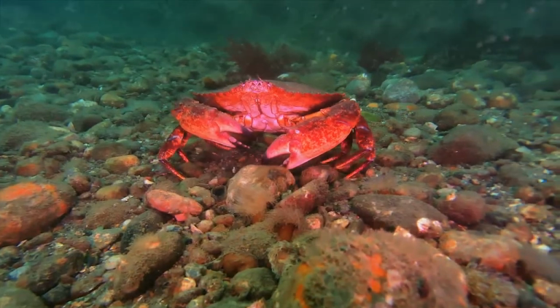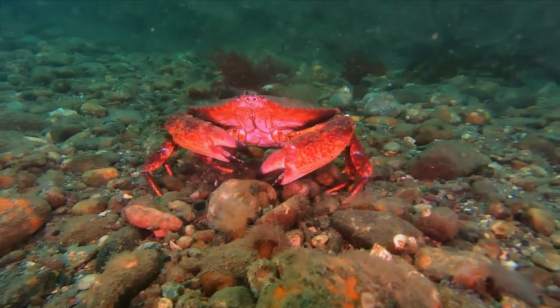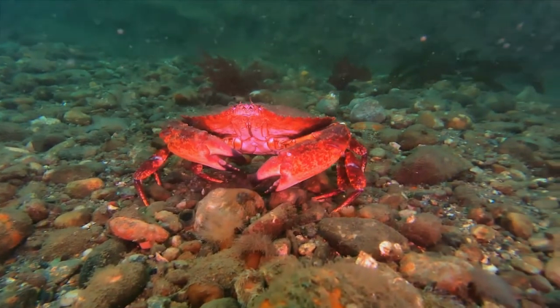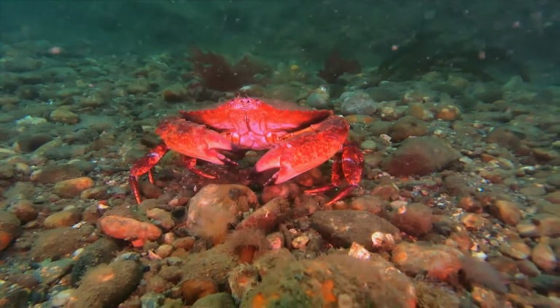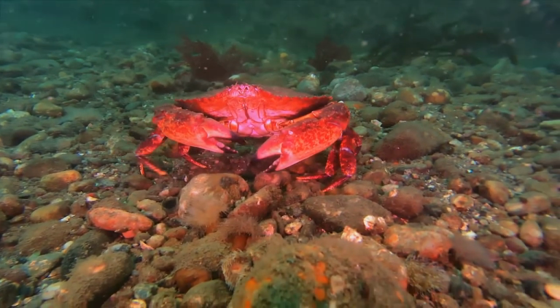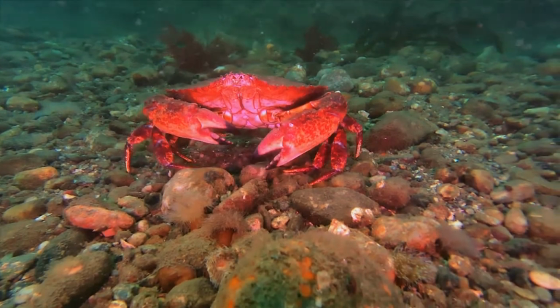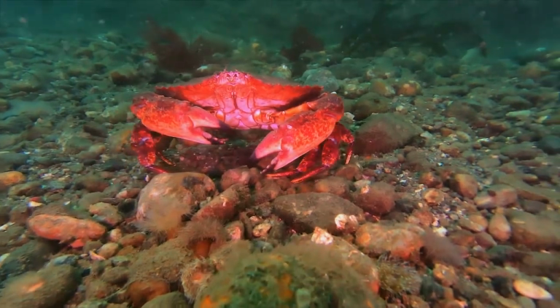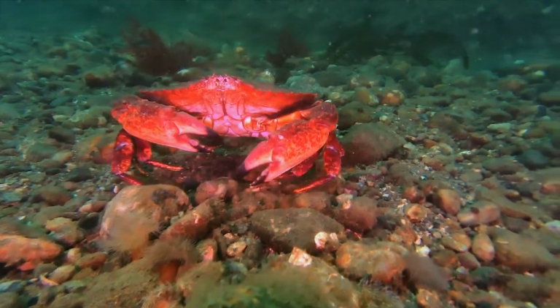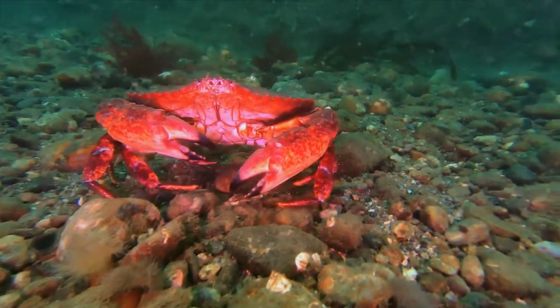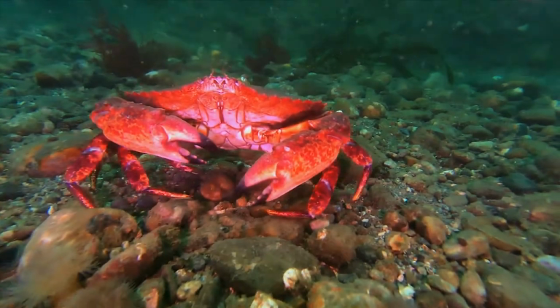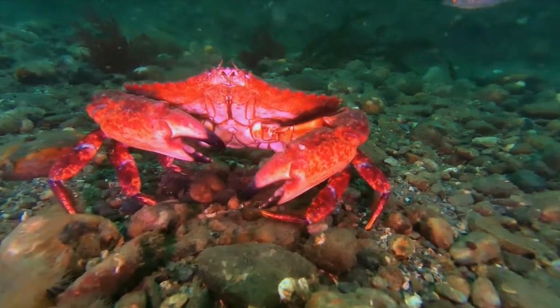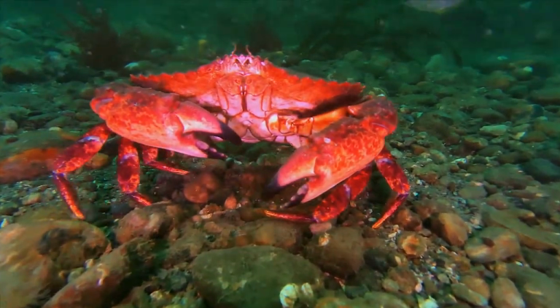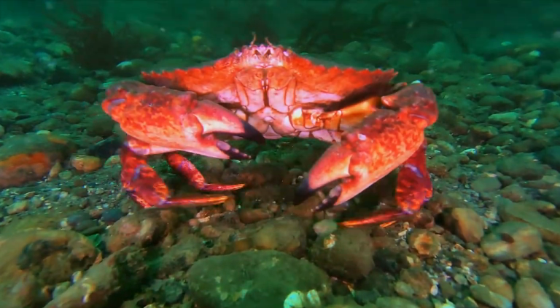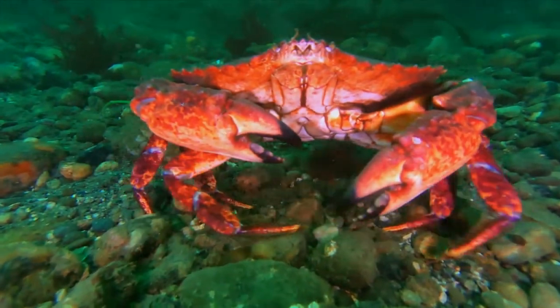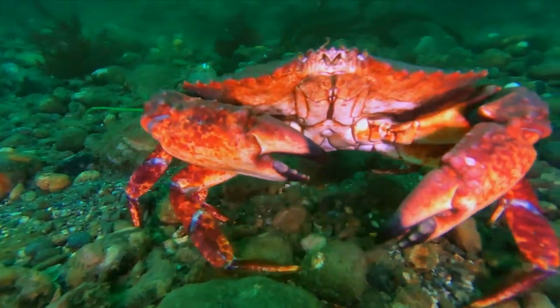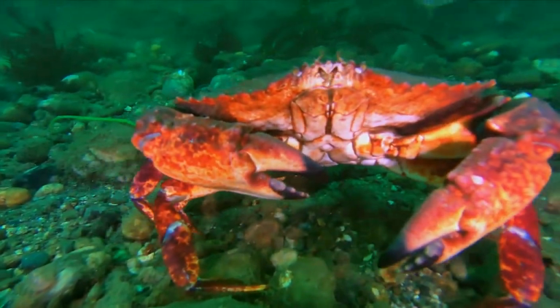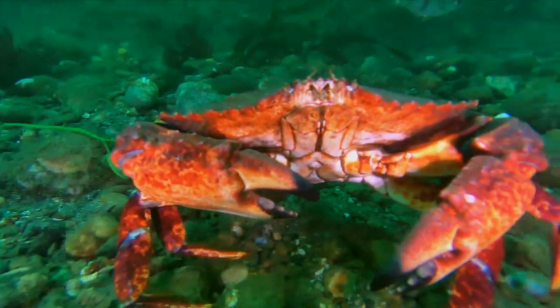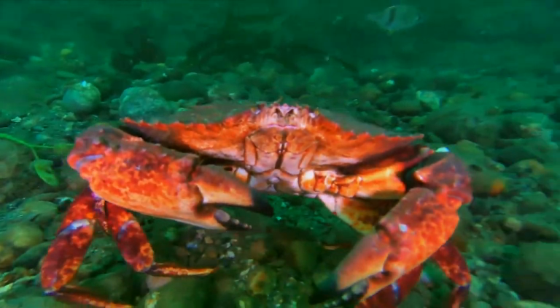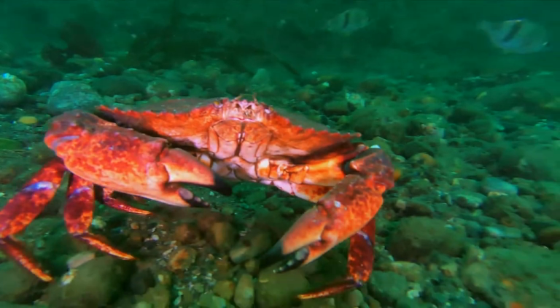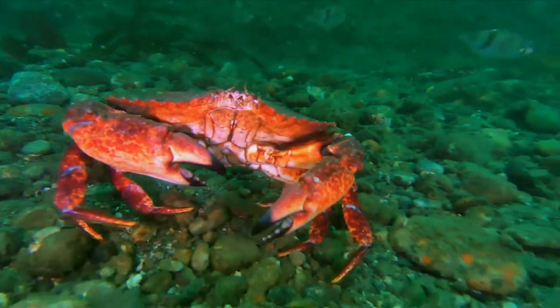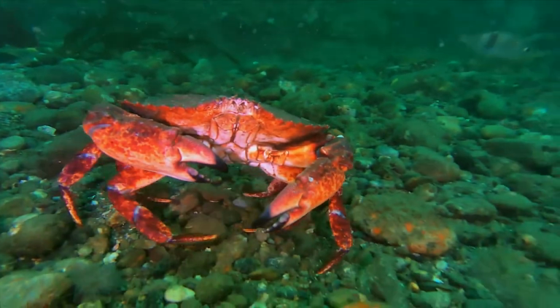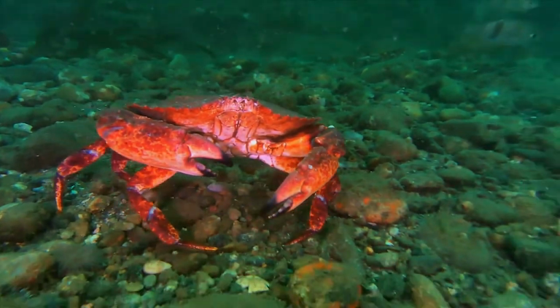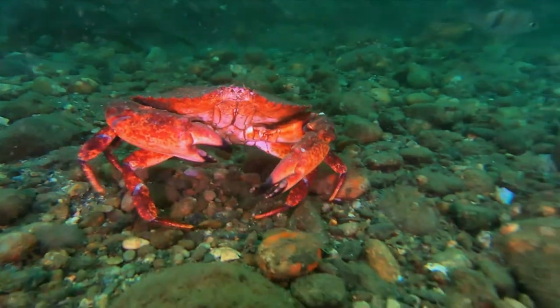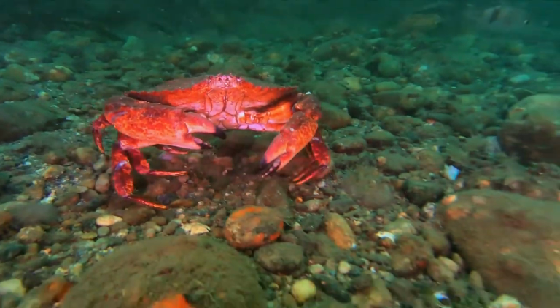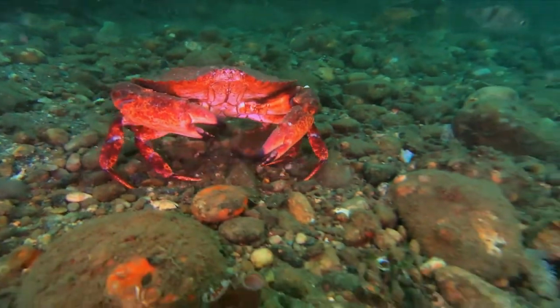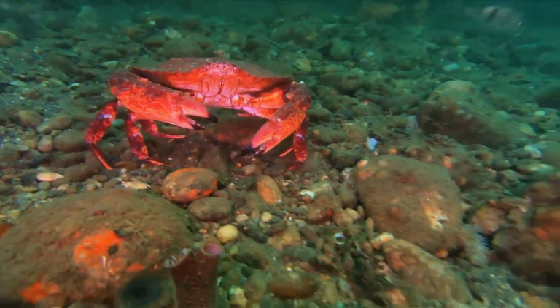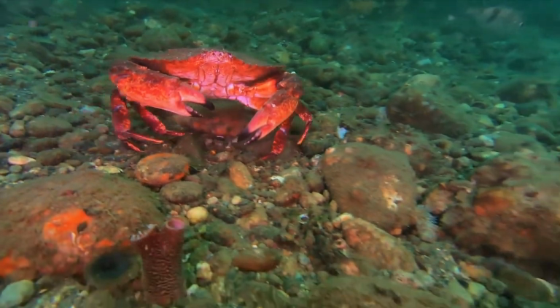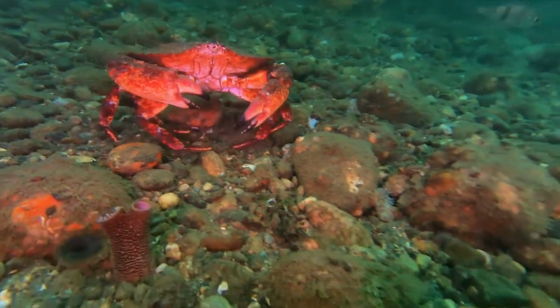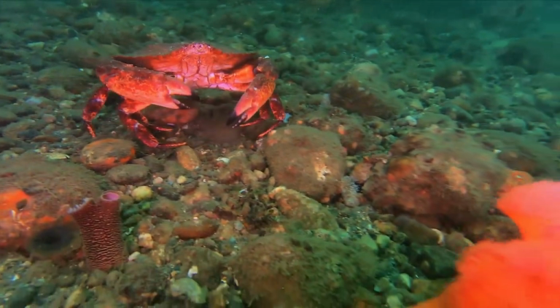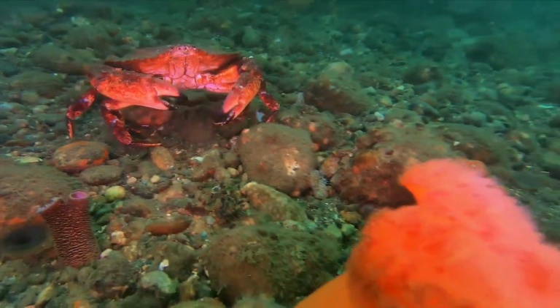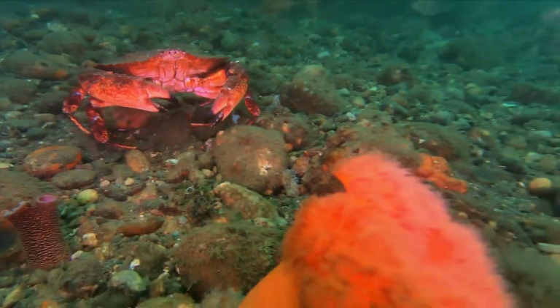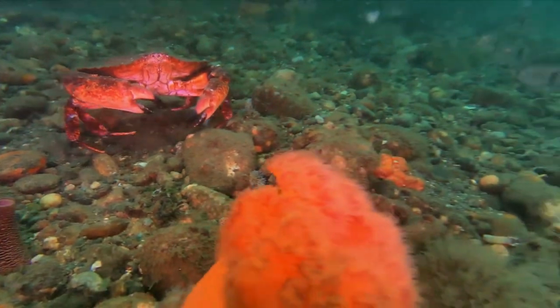As you can see, they mostly travel sideways. Their claws are powerful enough to crack open large barnacles or rip off bite-sized pieces from a dead fish.